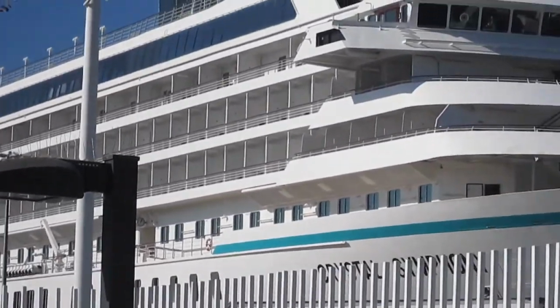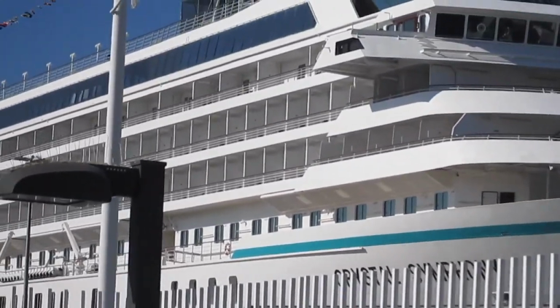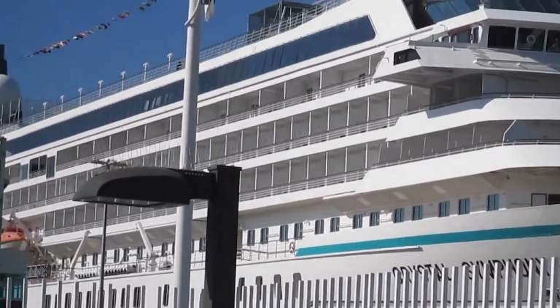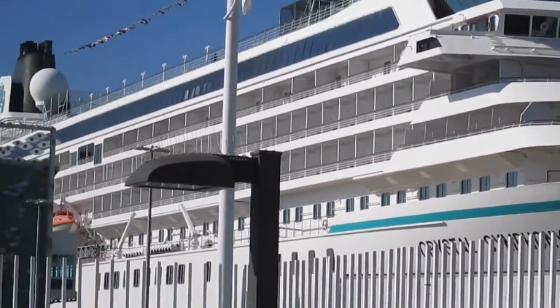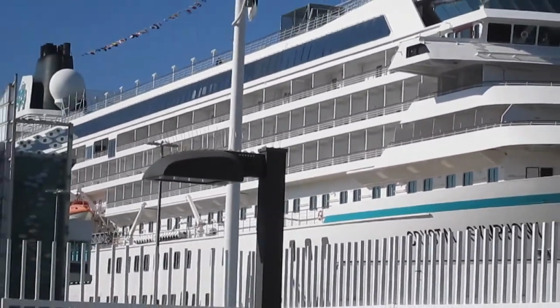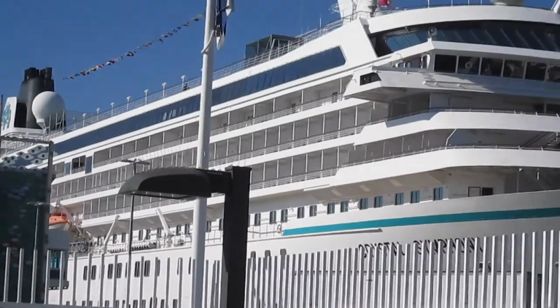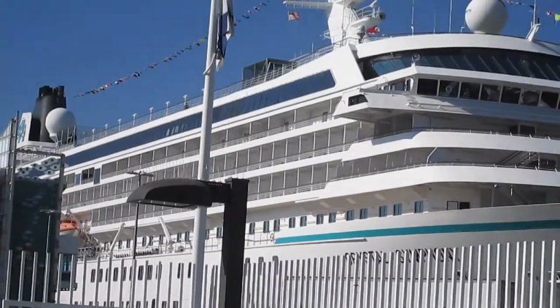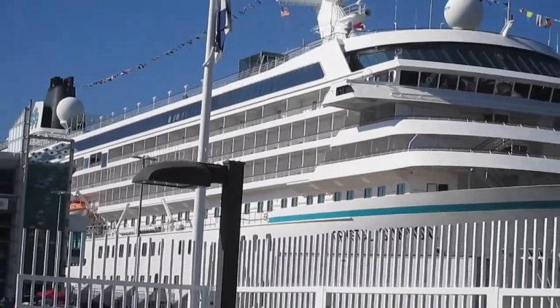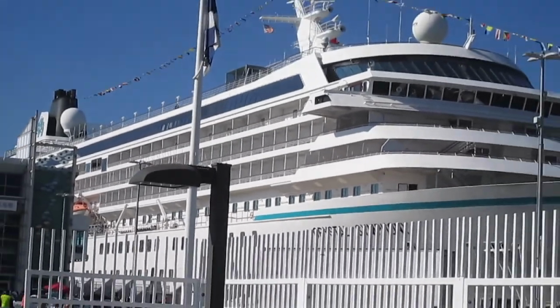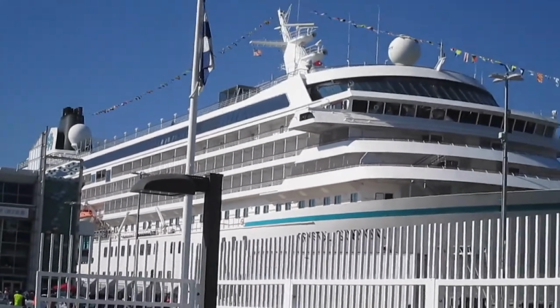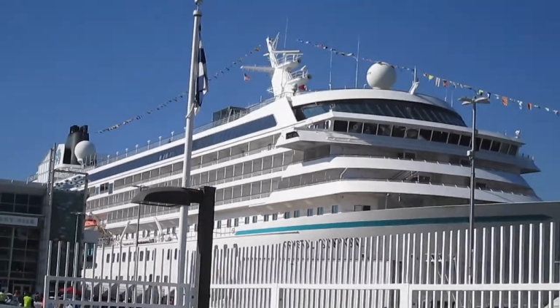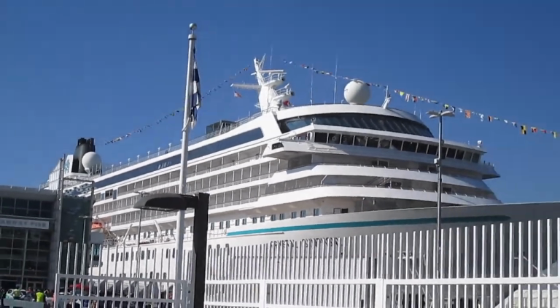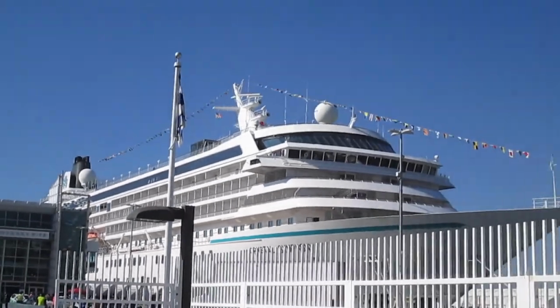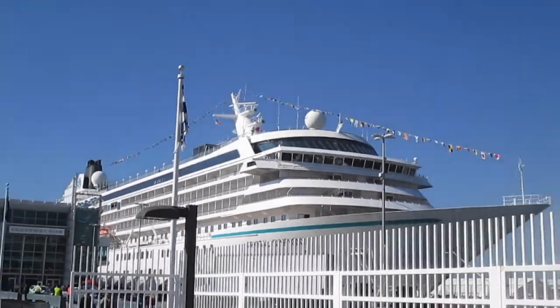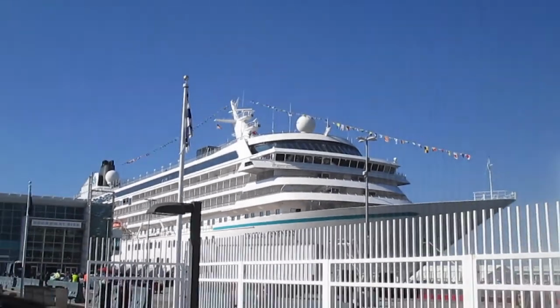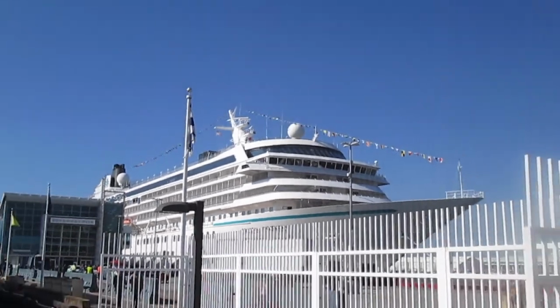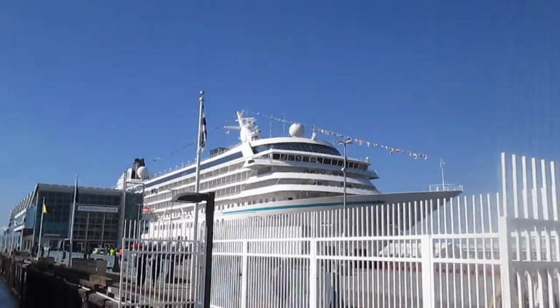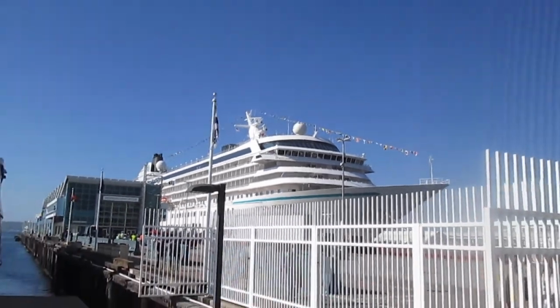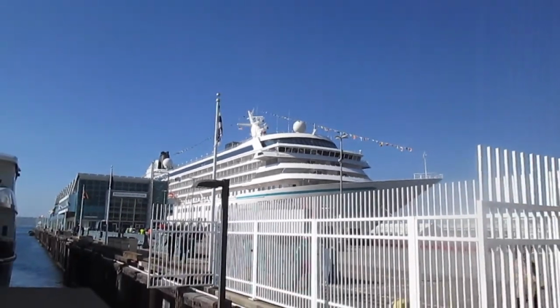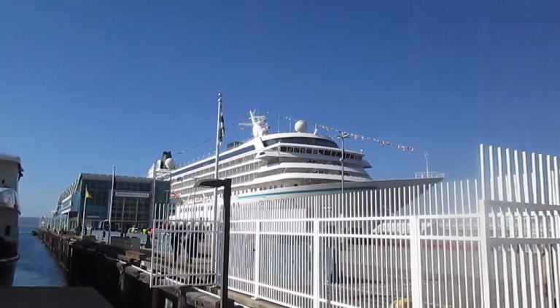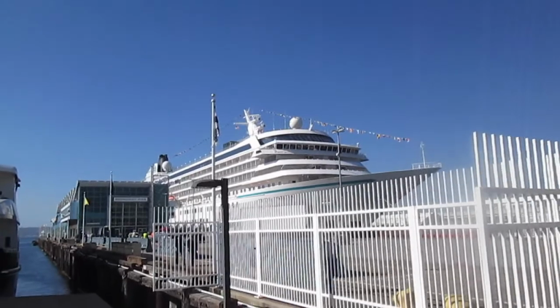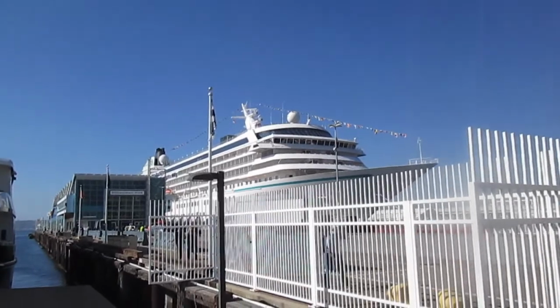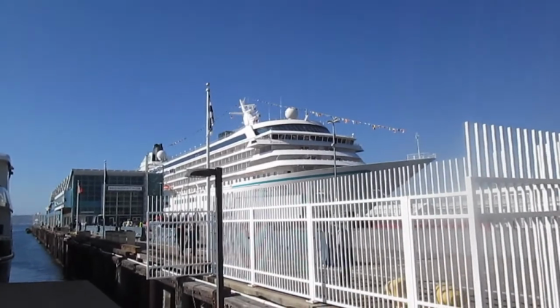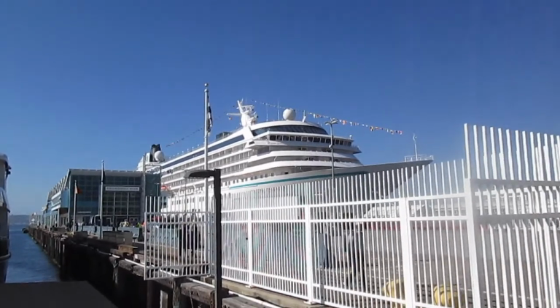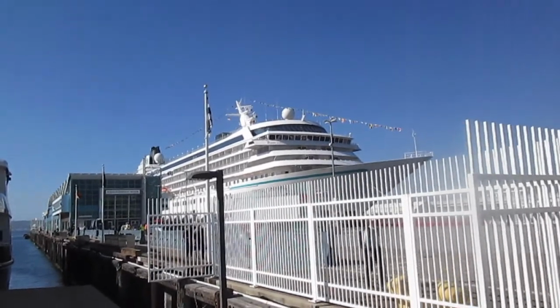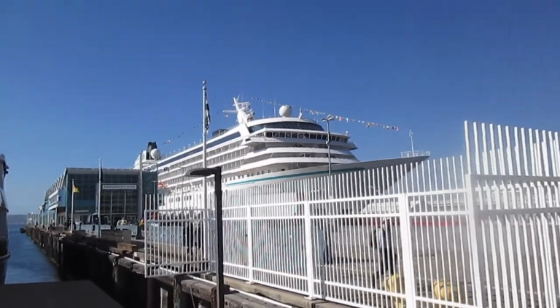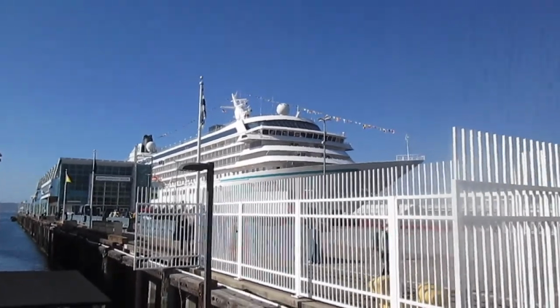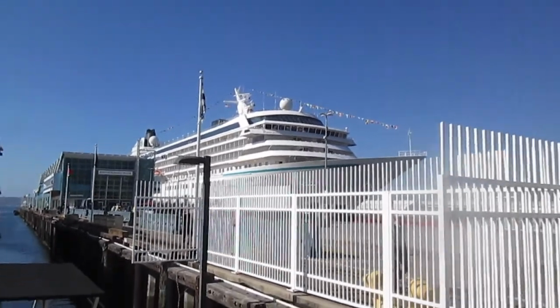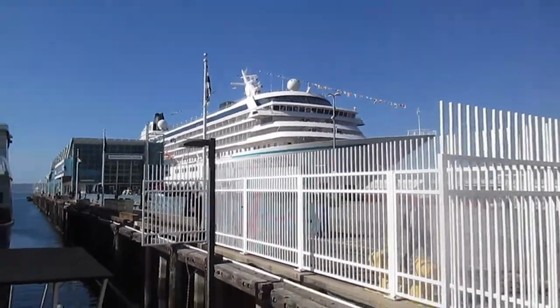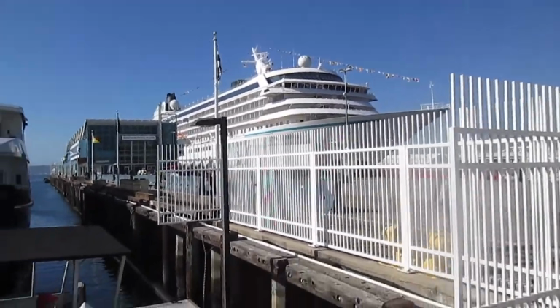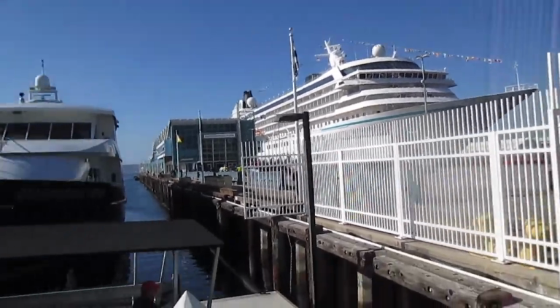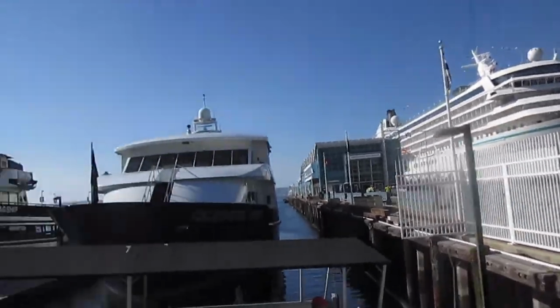Those big balloon-like particles are the SATCOM systems, so that's for like the satellite internet on board so you can connect to literally everywhere. I don't think it has the Starlink system yet — hopefully it does in the future.